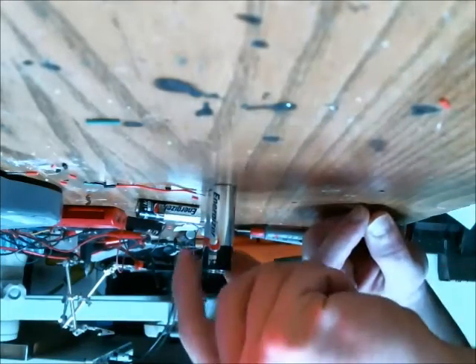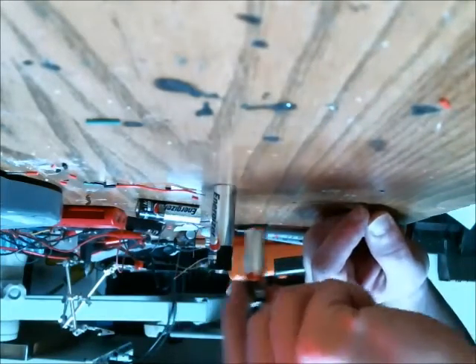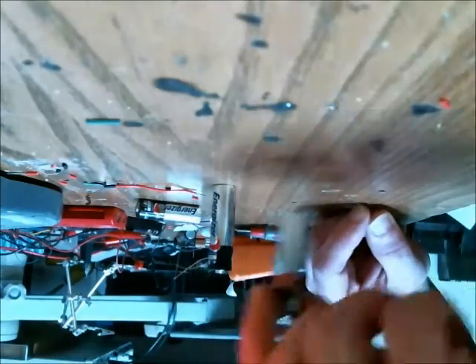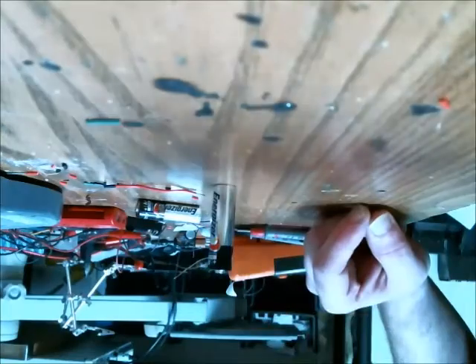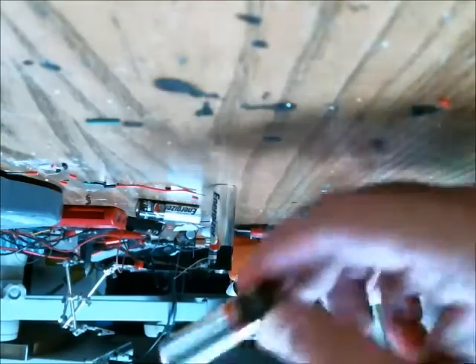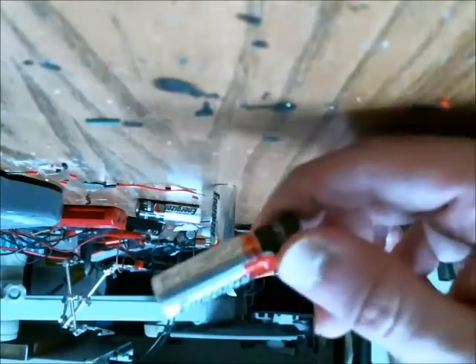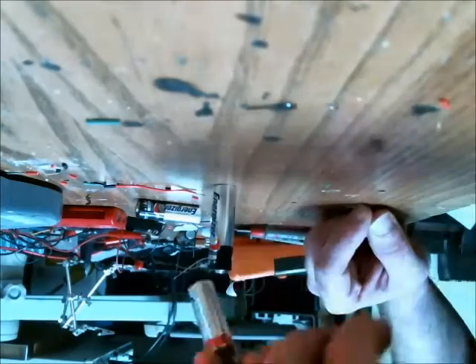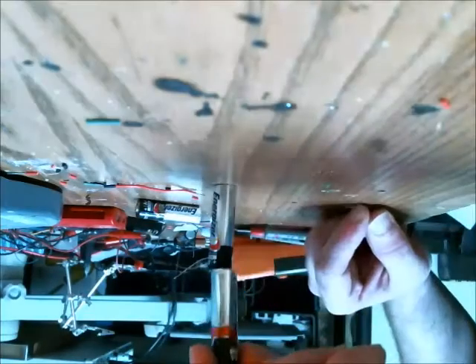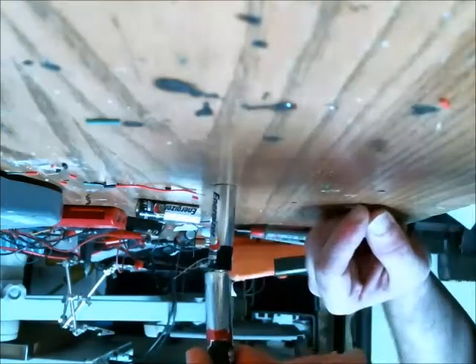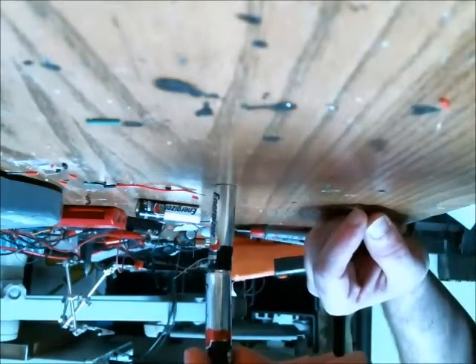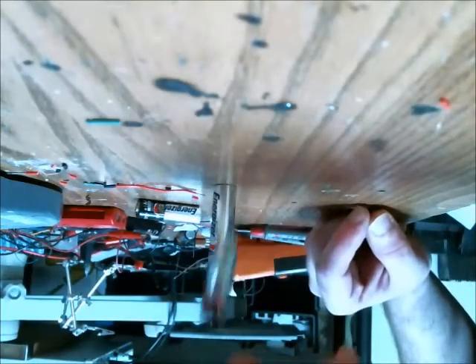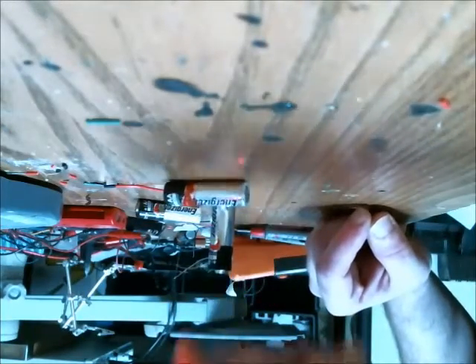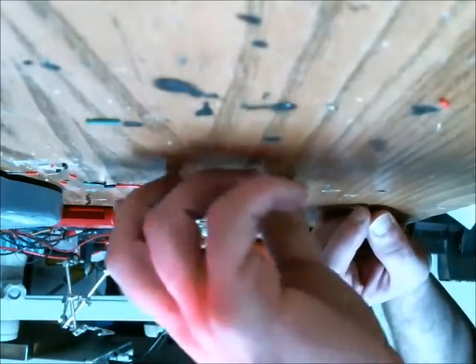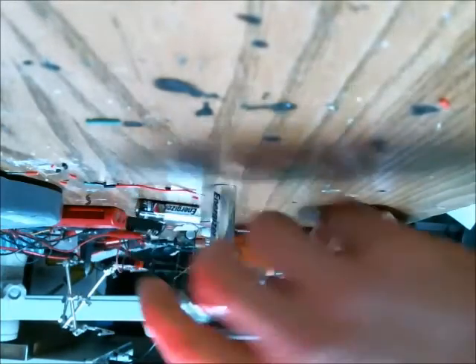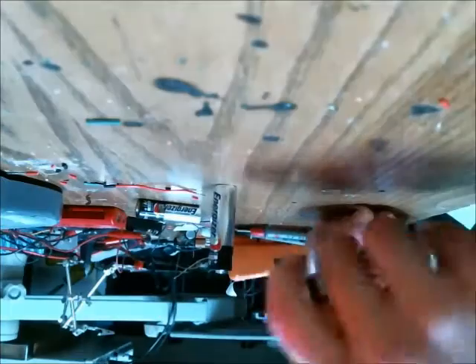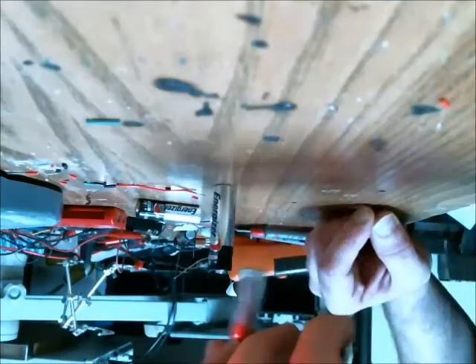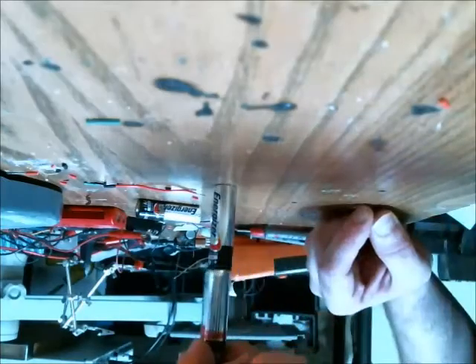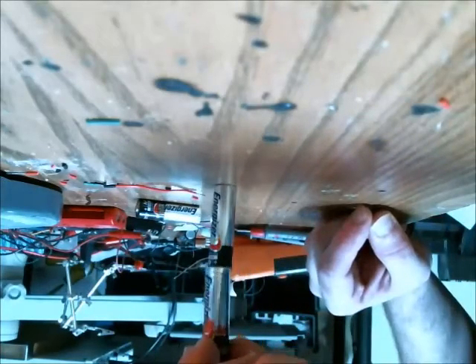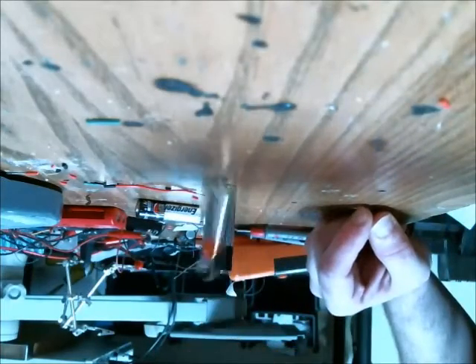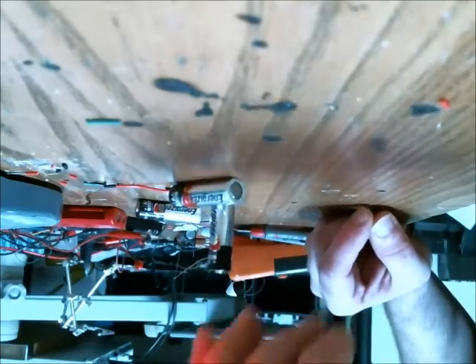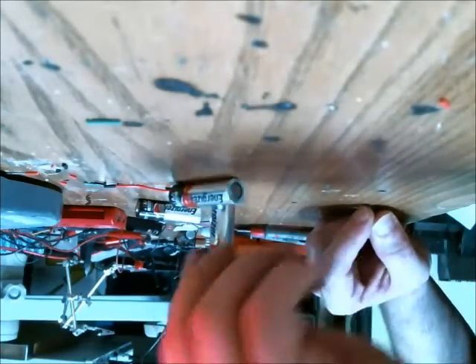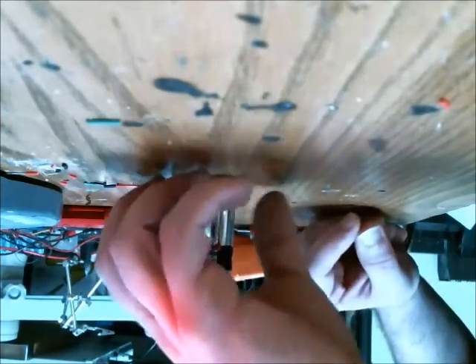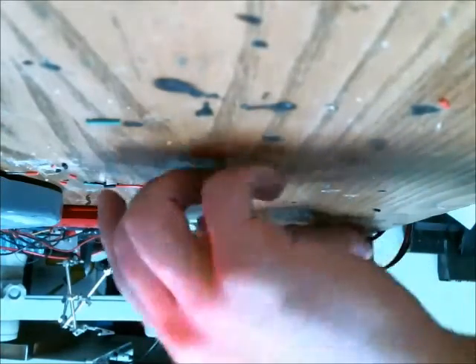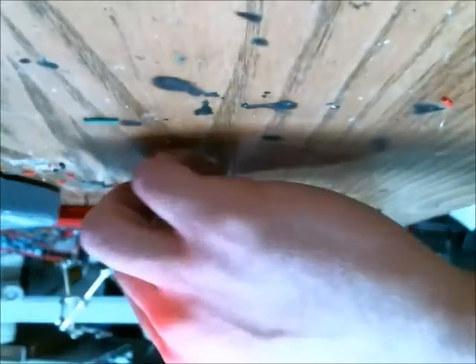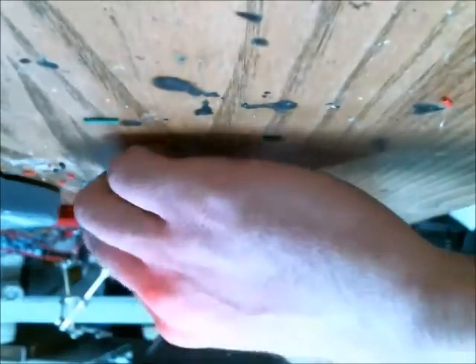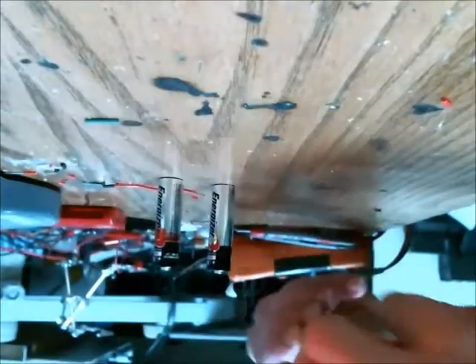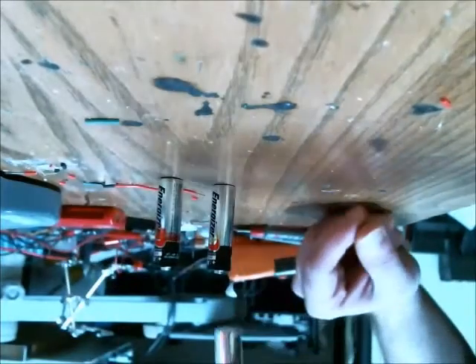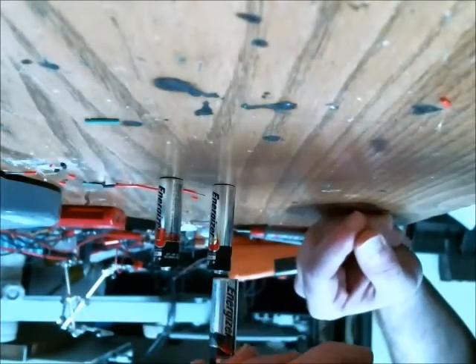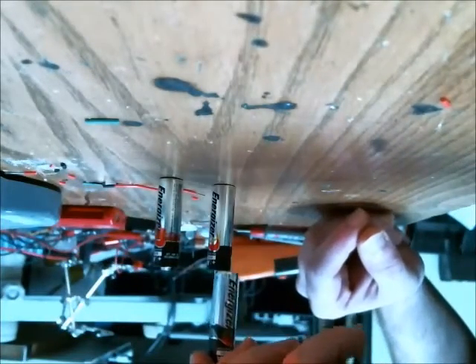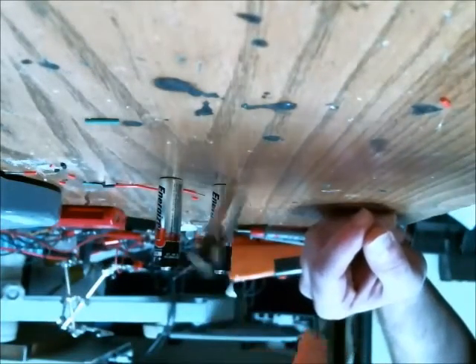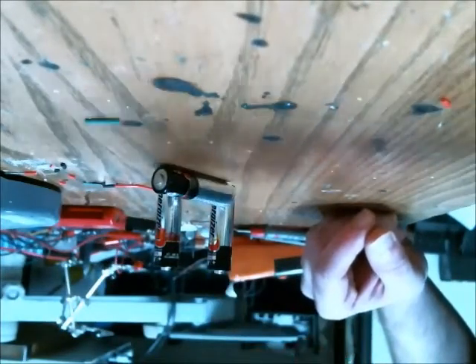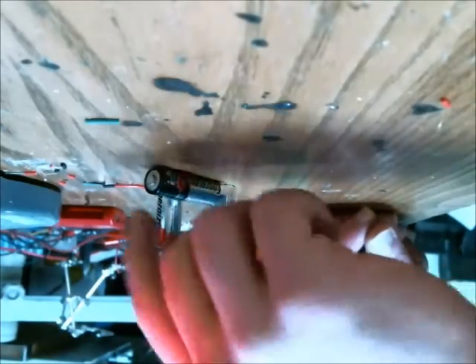Now here is the semi-good battery. It bounces — that's not good. And then here's the bad one. It bounces too.